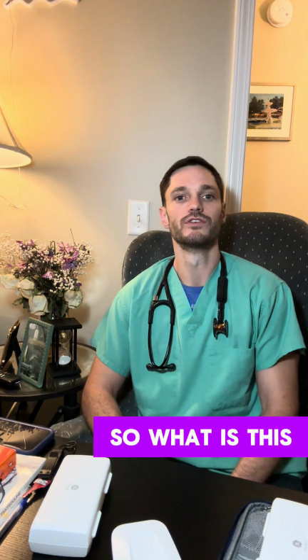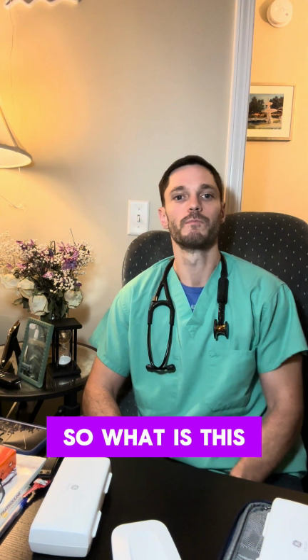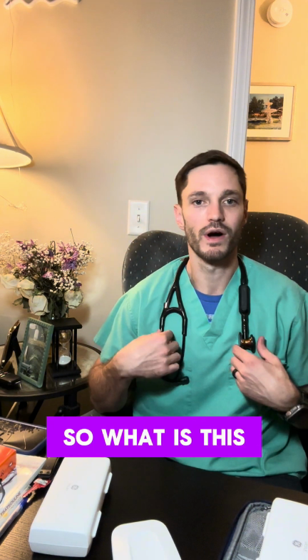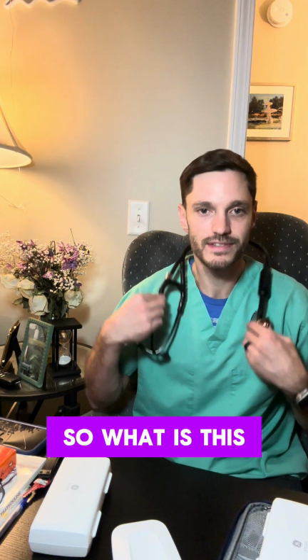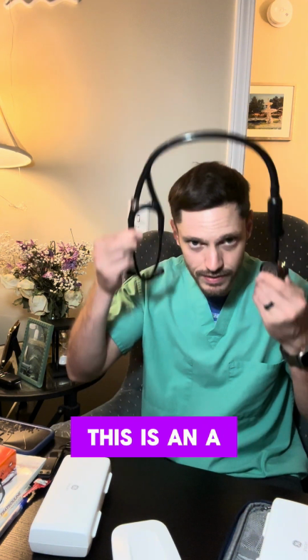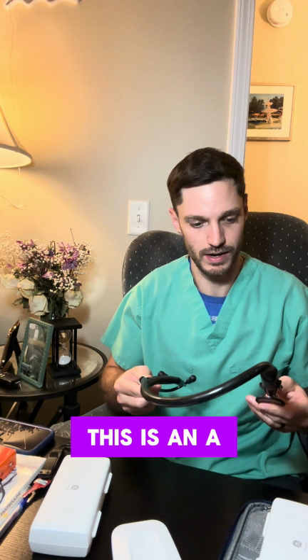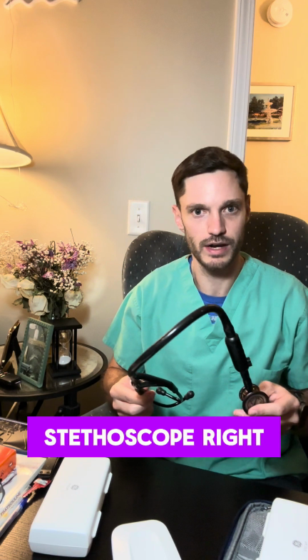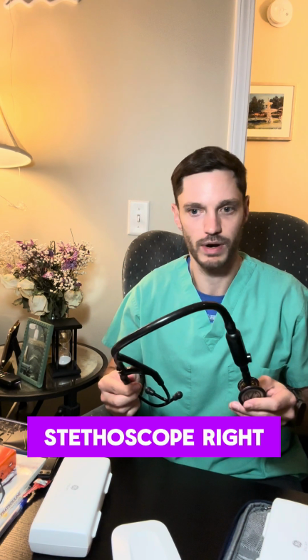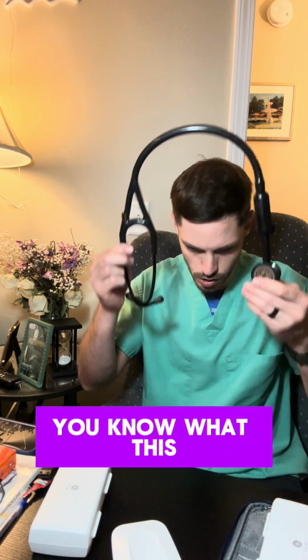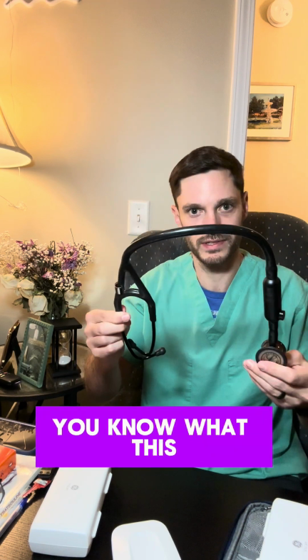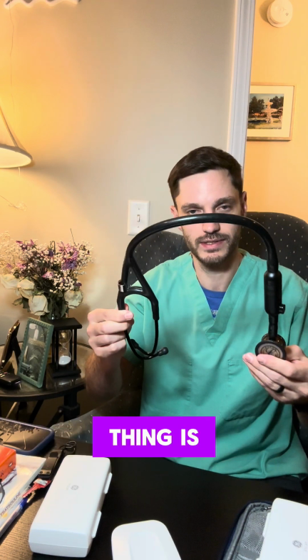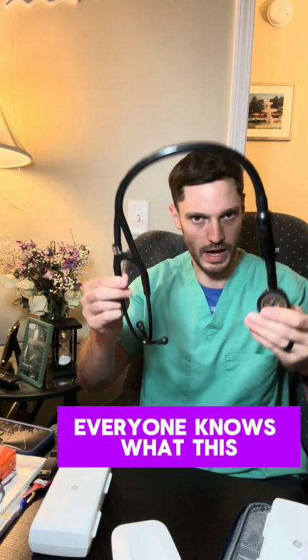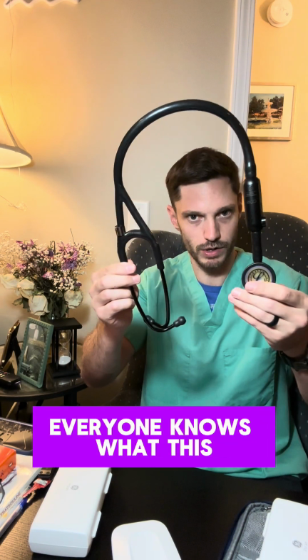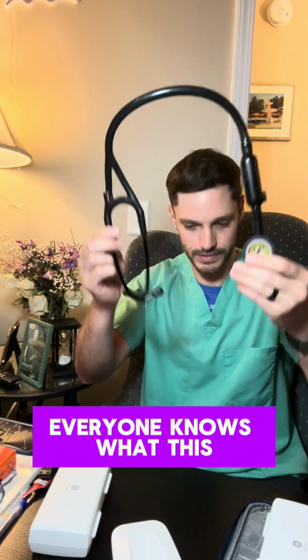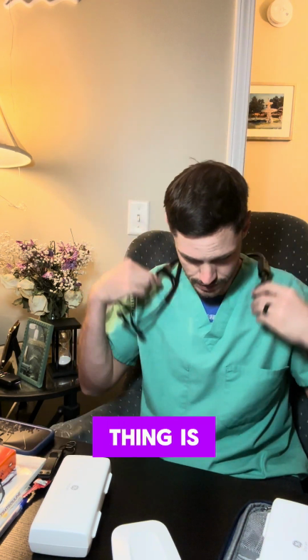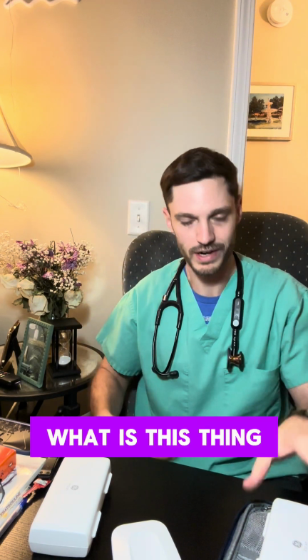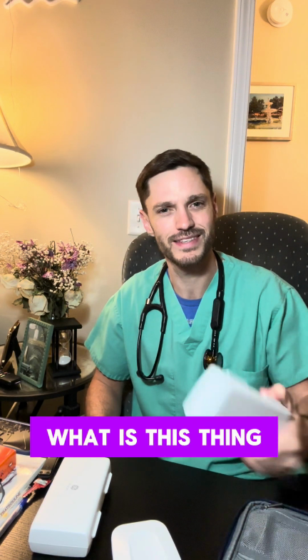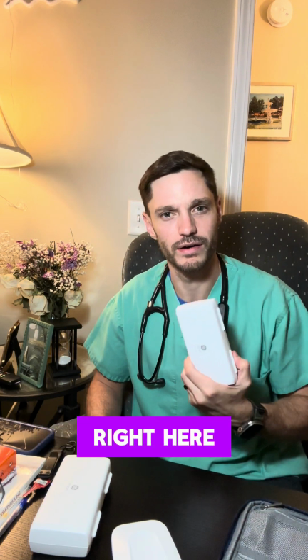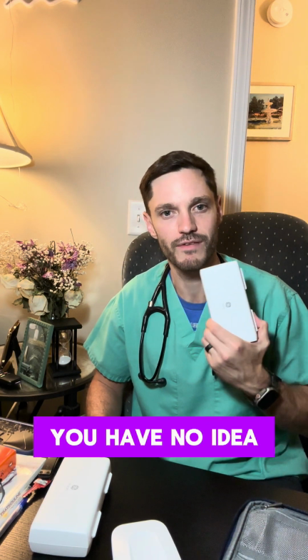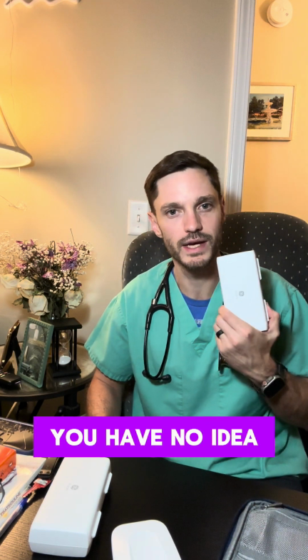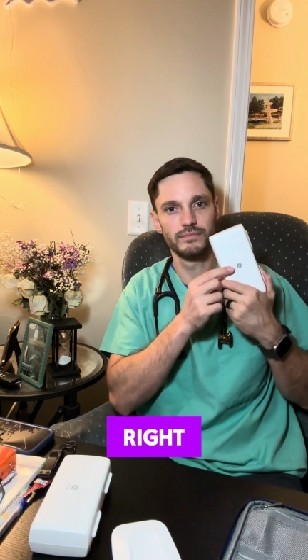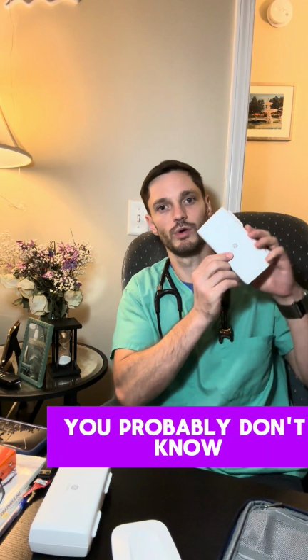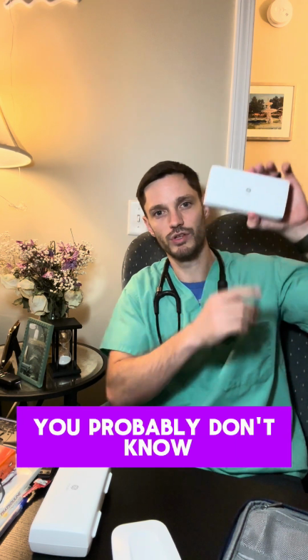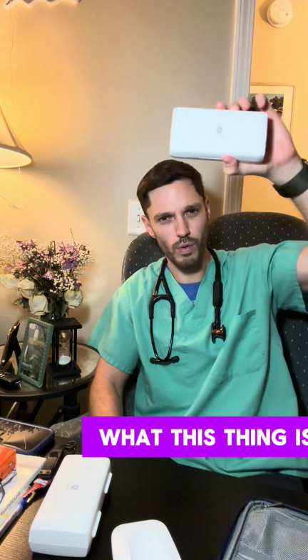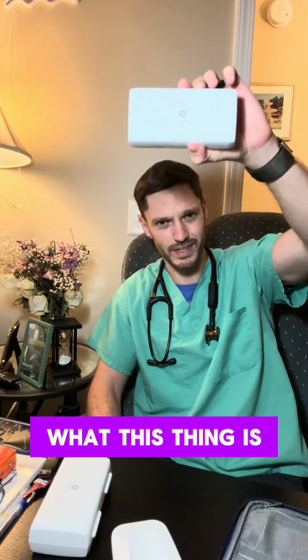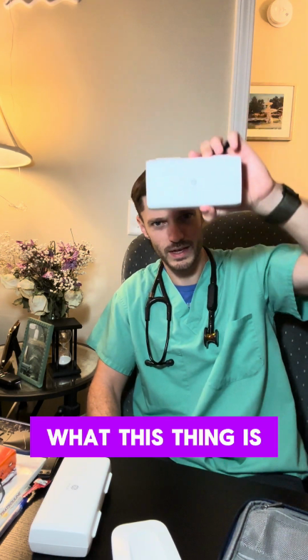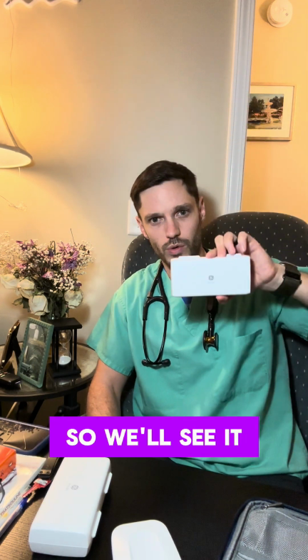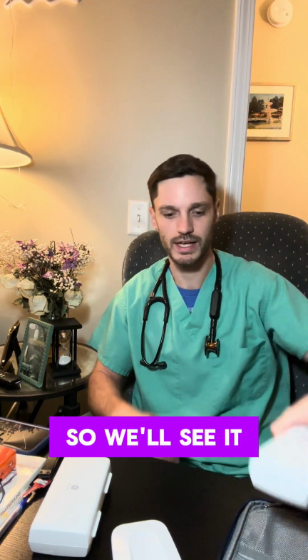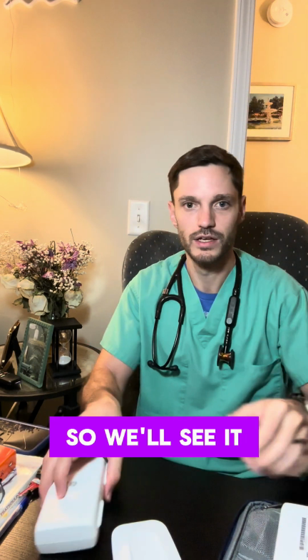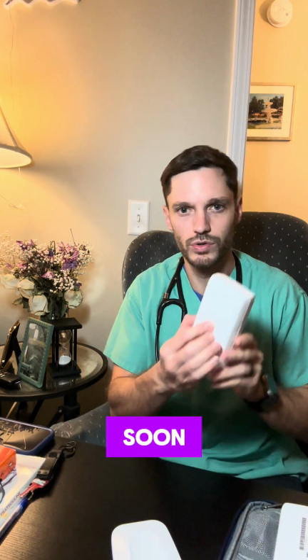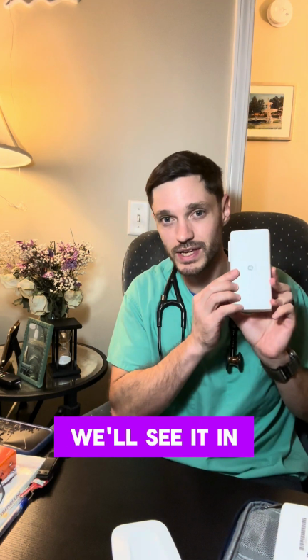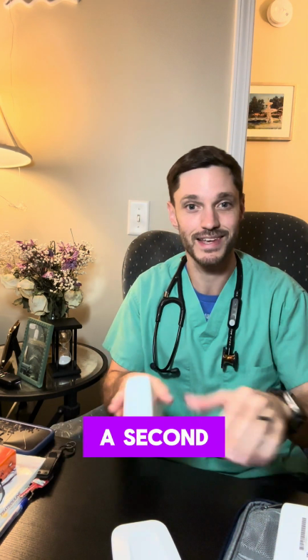So what is this thing? This is a stethoscope — you know what this thing is, everyone knows what this thing is. What is this thing right here? You have no idea, right? You probably don't know what this thing is, so we'll see it soon, we'll see it in a second.